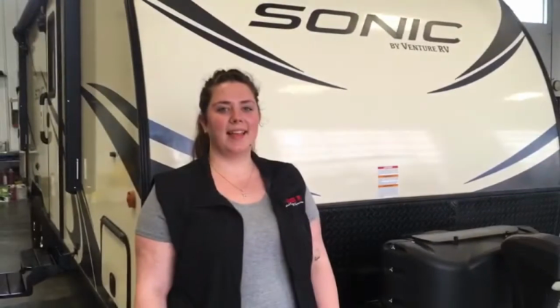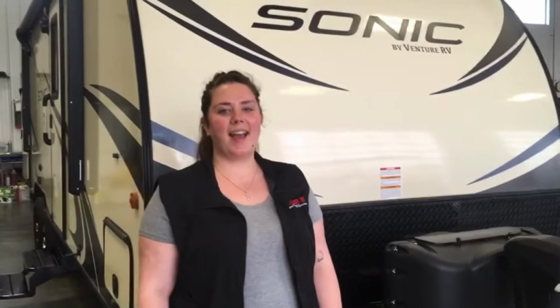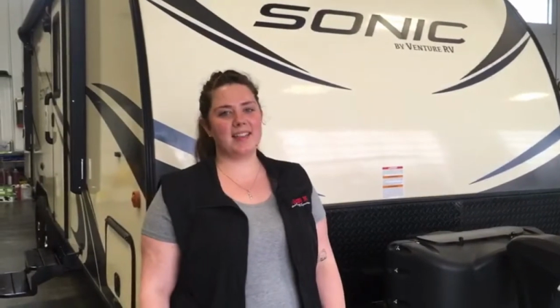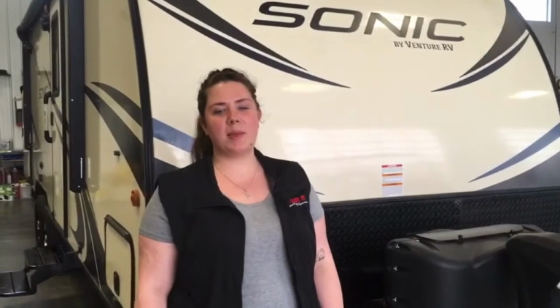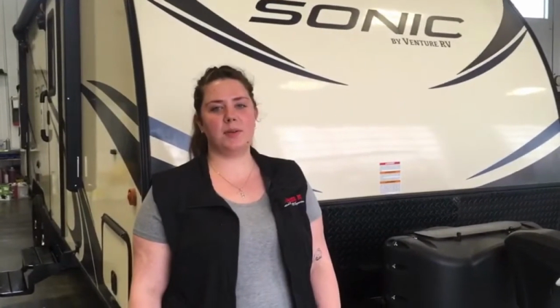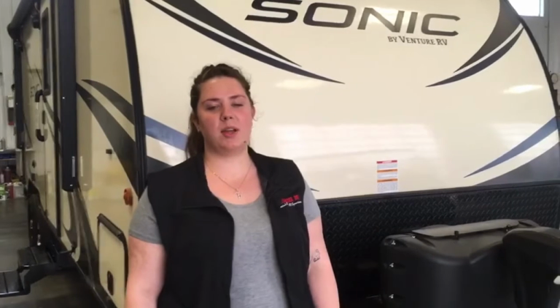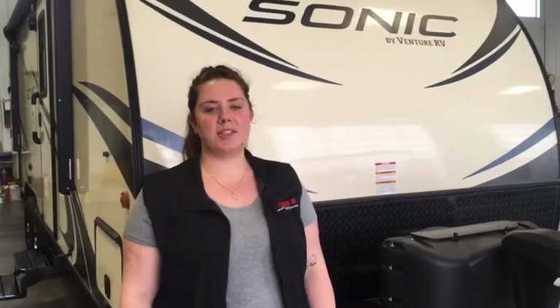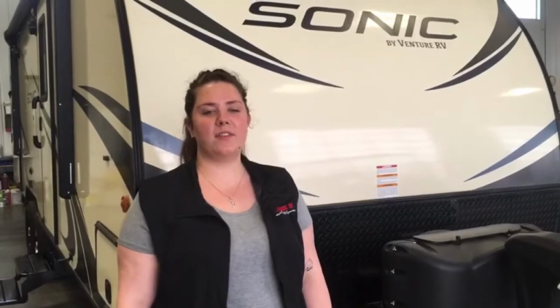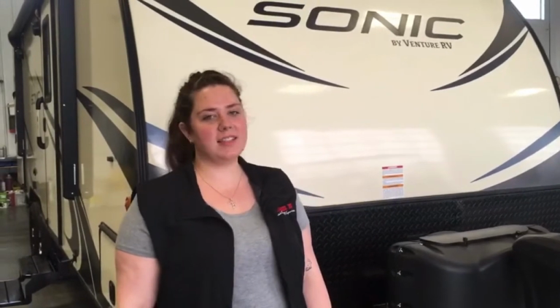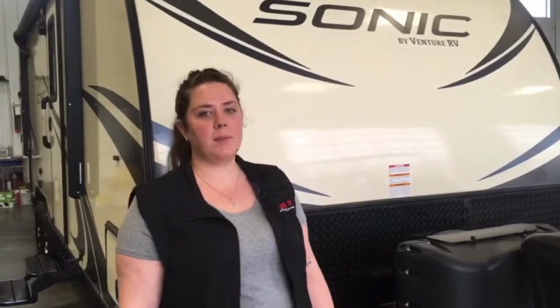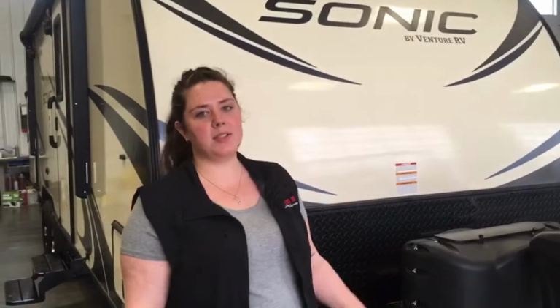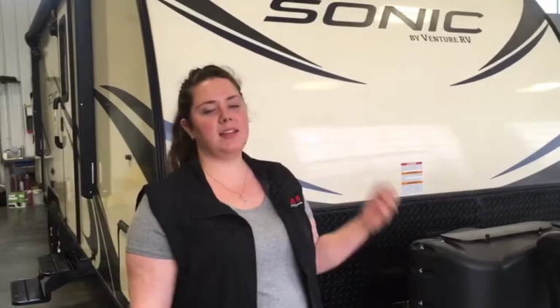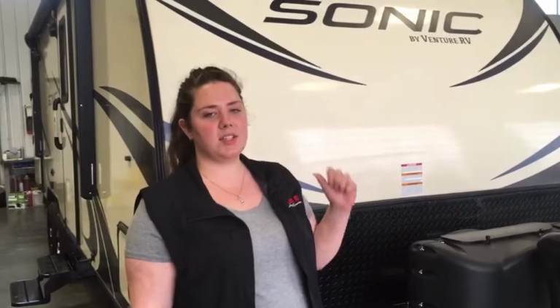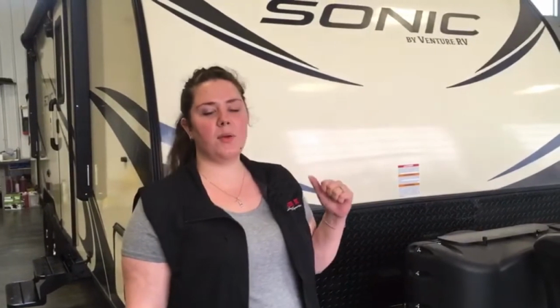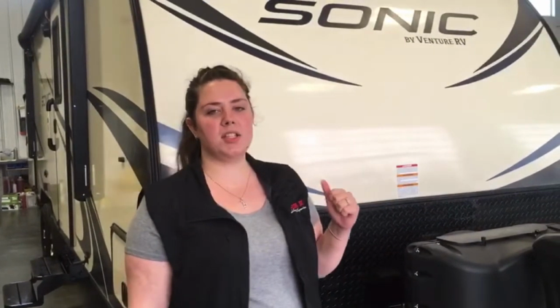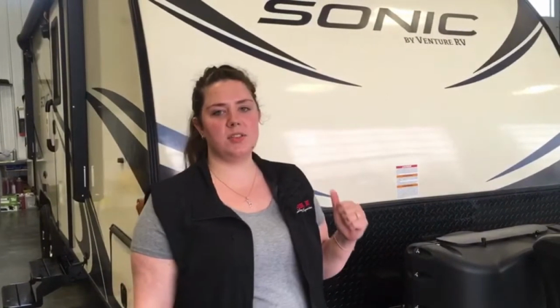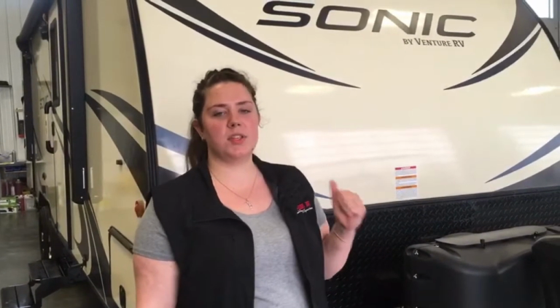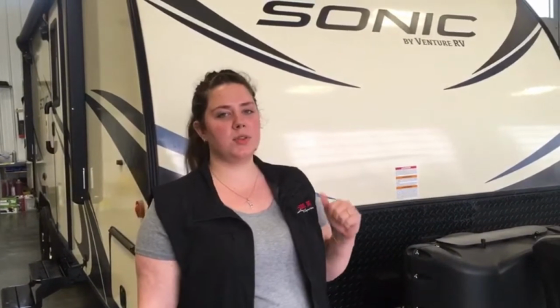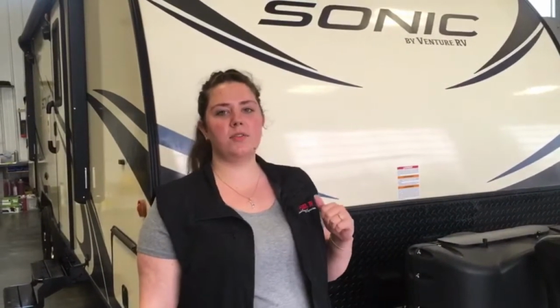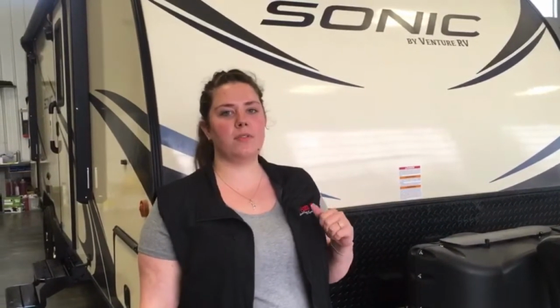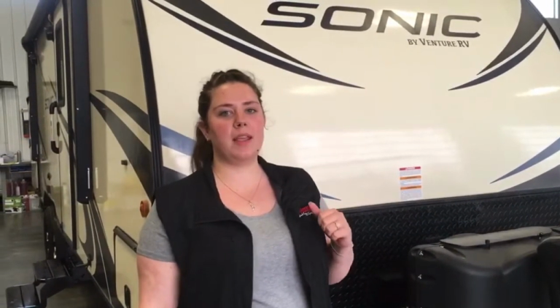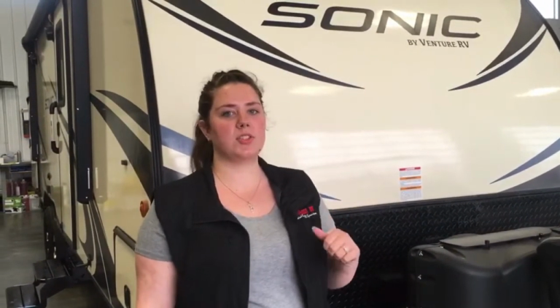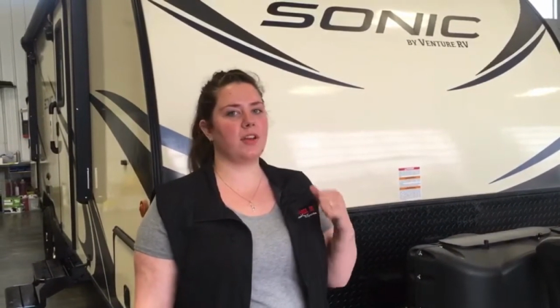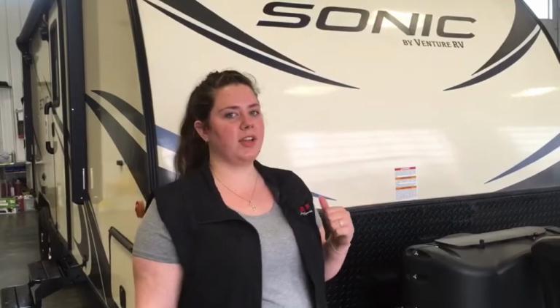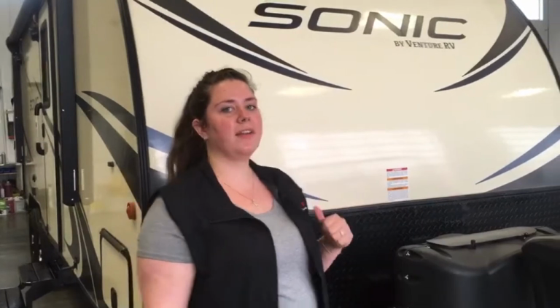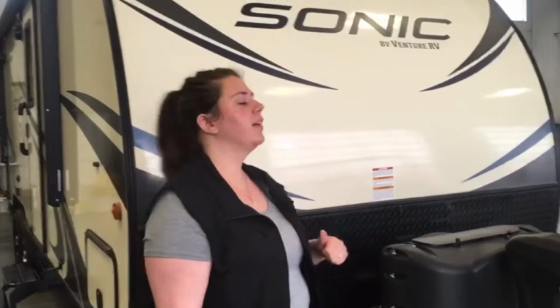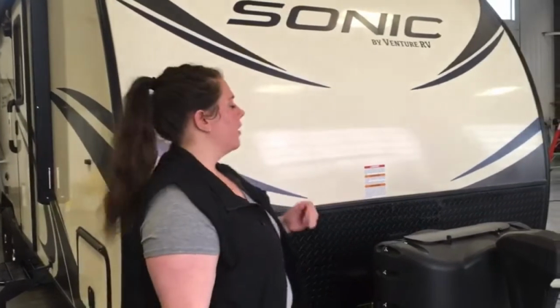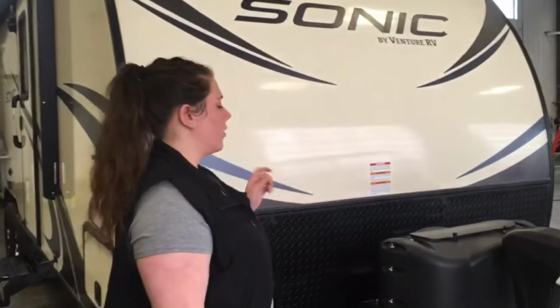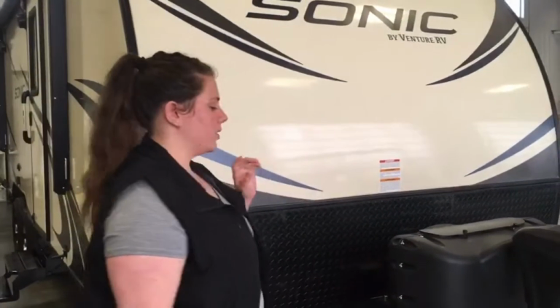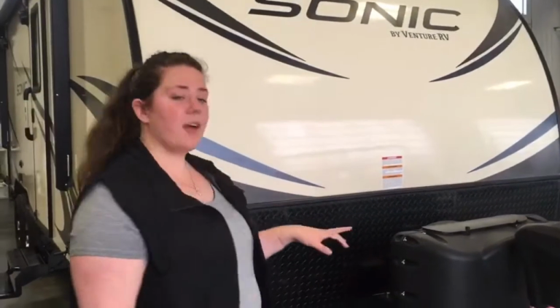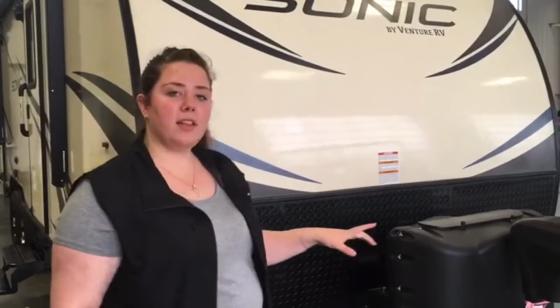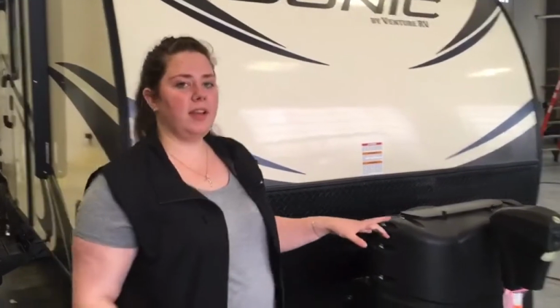Hi, this is Melody with Trailblazer RV. Today we are doing the digital orientation for the 234BBH Sonic trailer. We'll start off right in the front here.